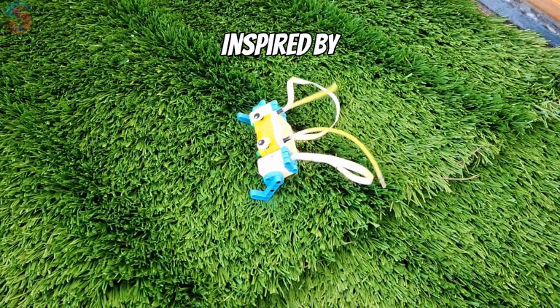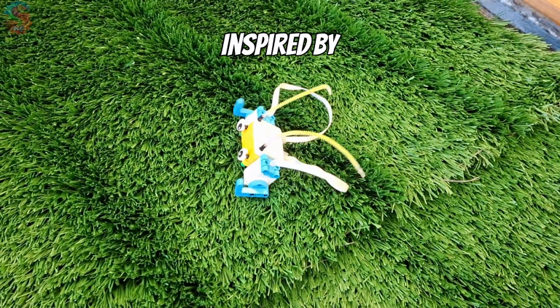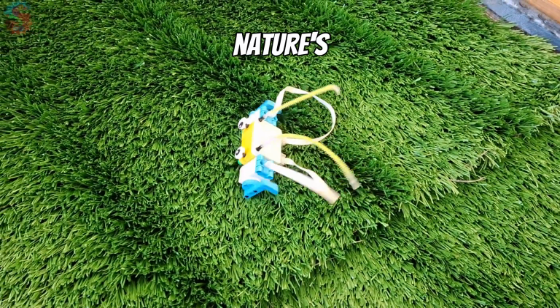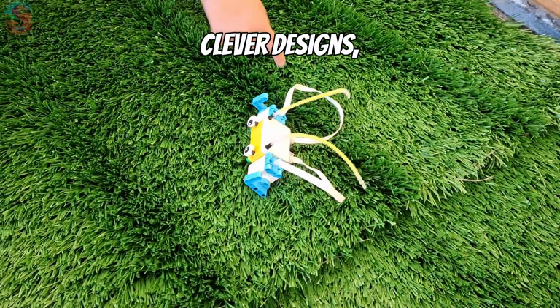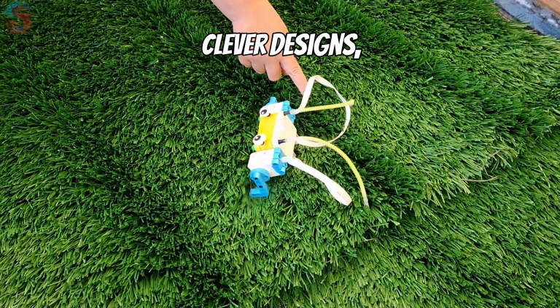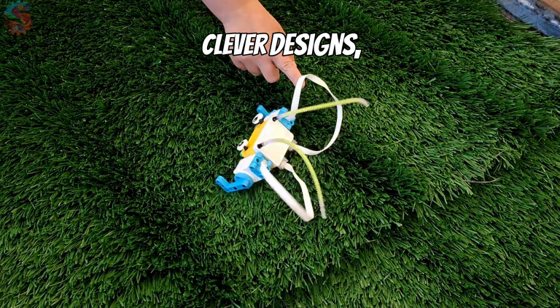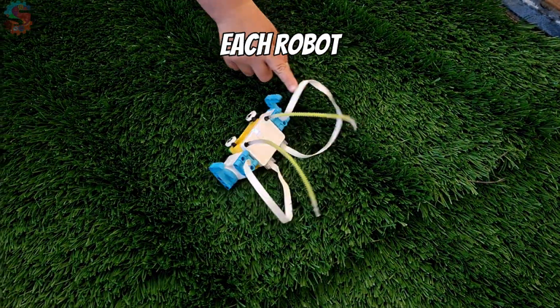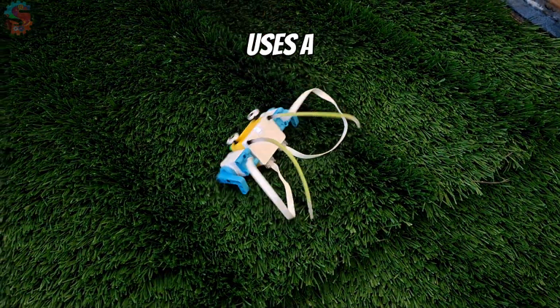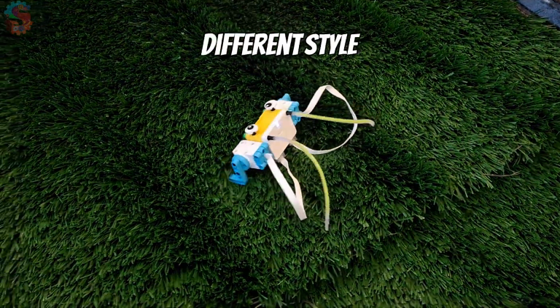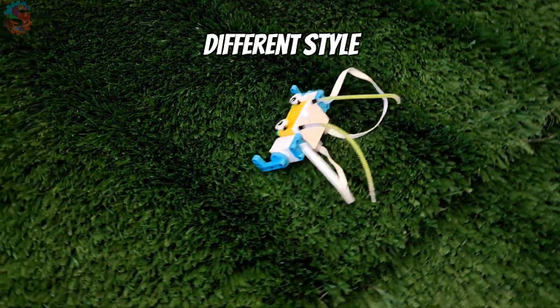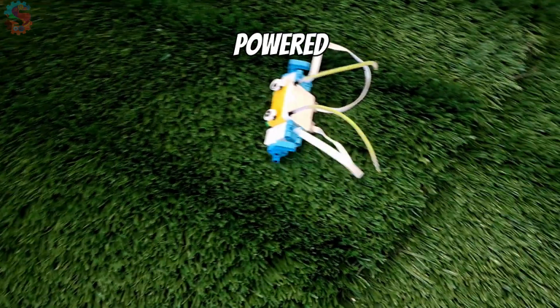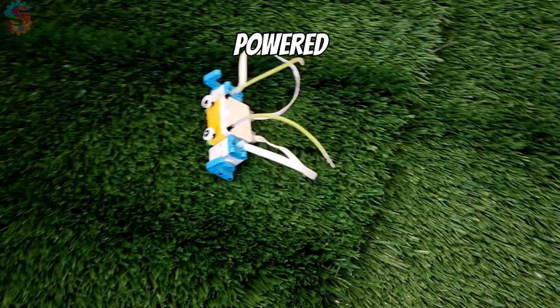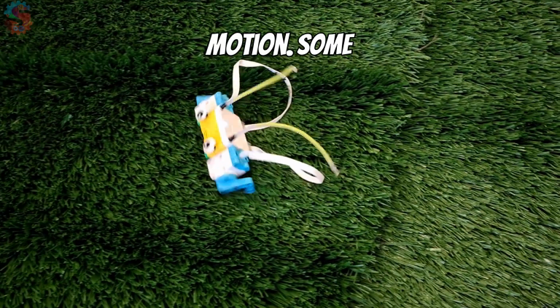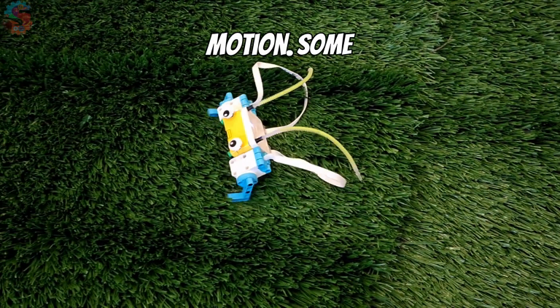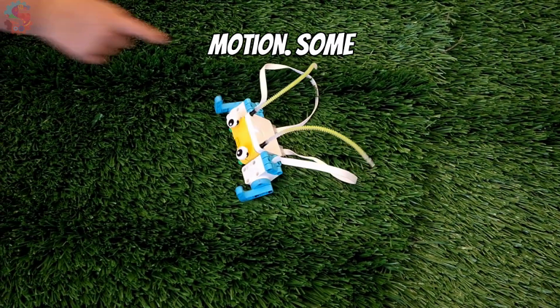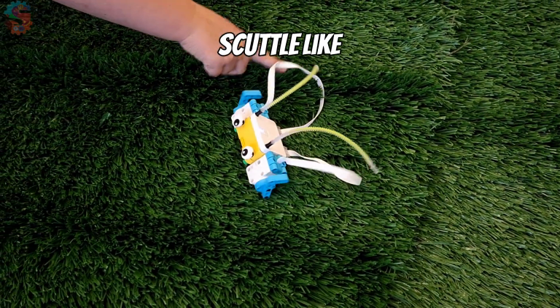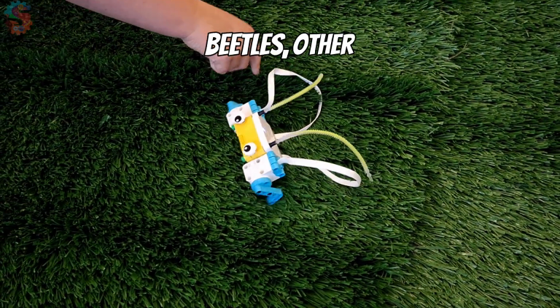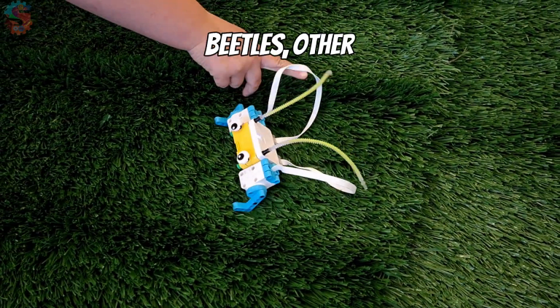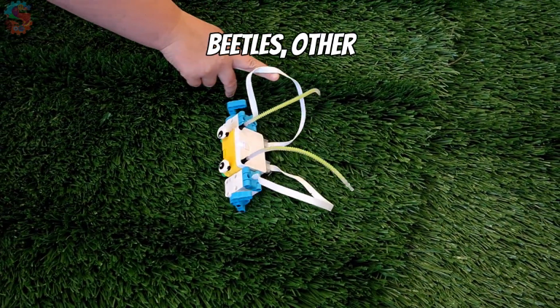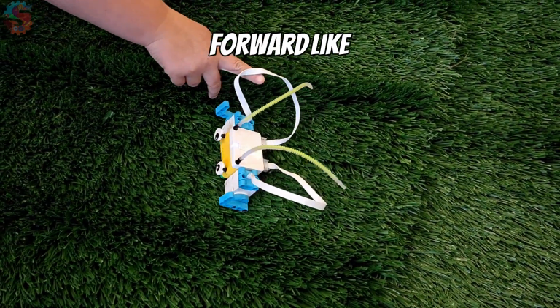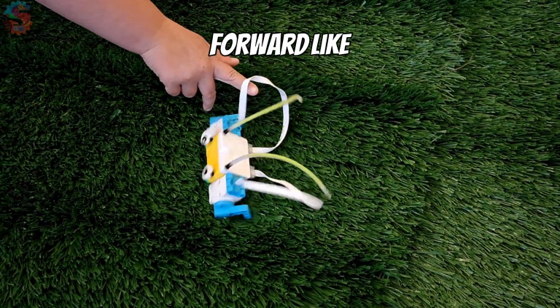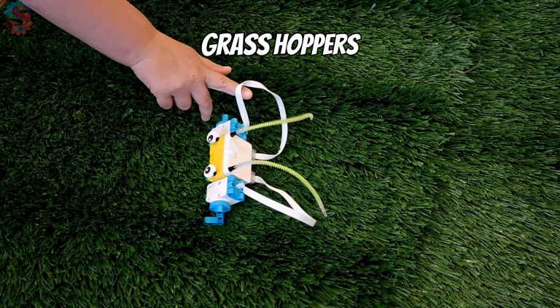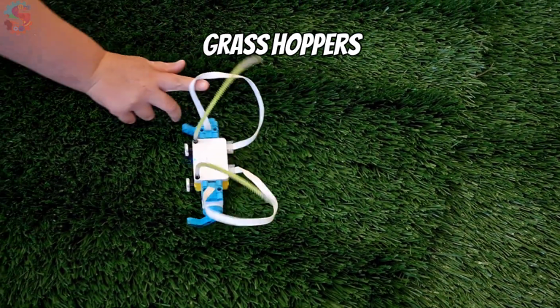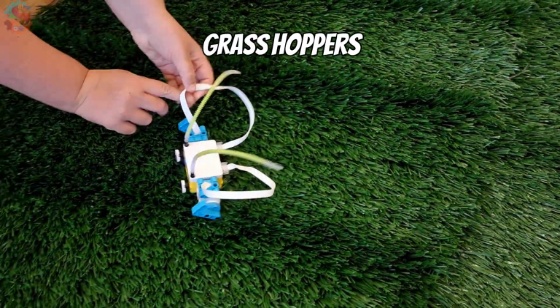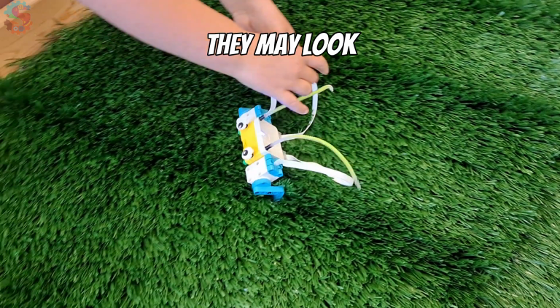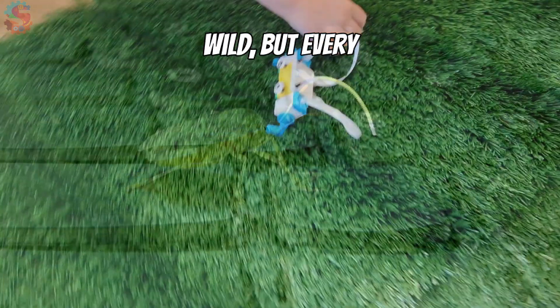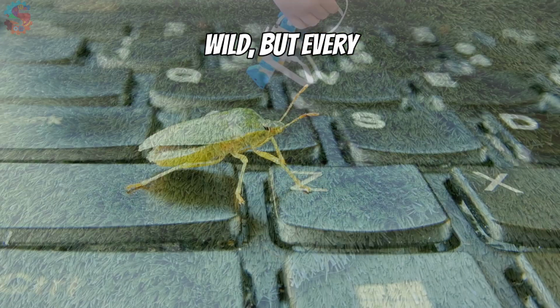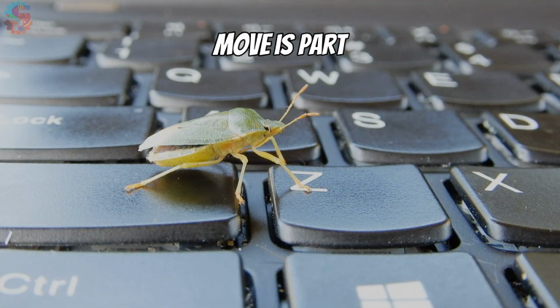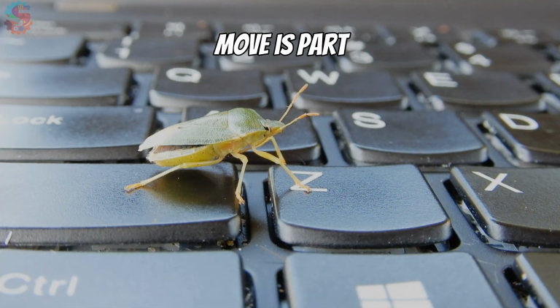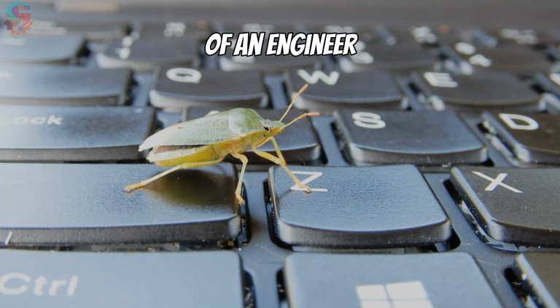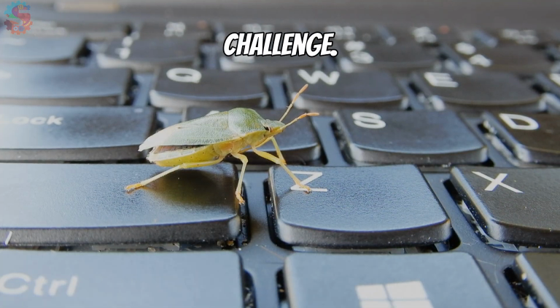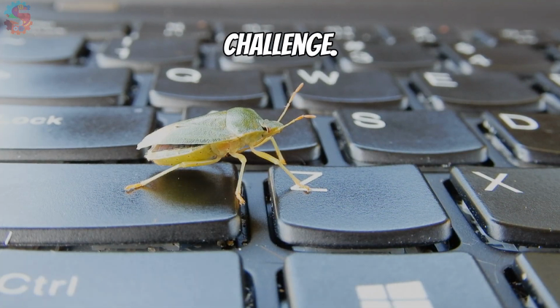Inspired by nature's clever designs, each robot uses a different style of leg-powered motion. Some scuttle like beetles, others spring forward like grasshoppers. They may look wild, but every move is part of an engineering challenge.